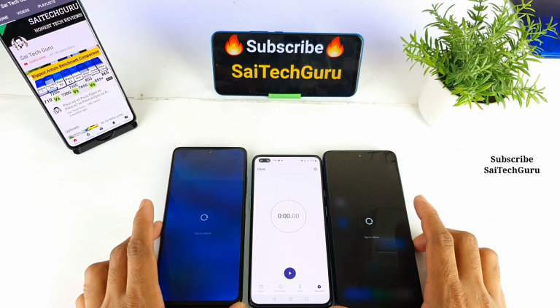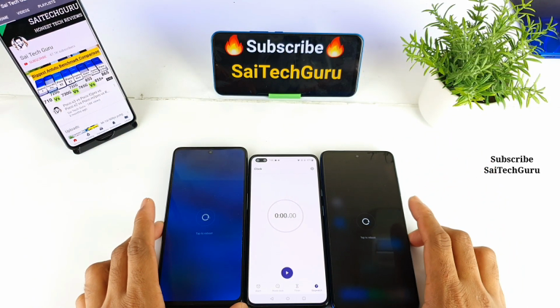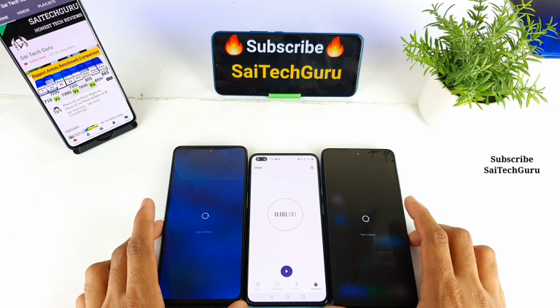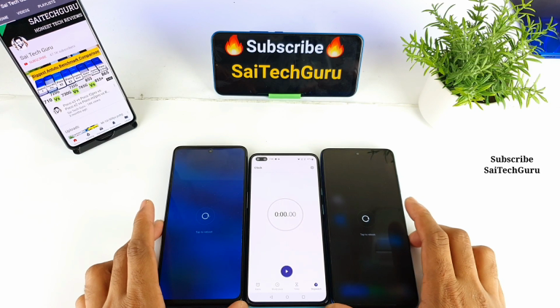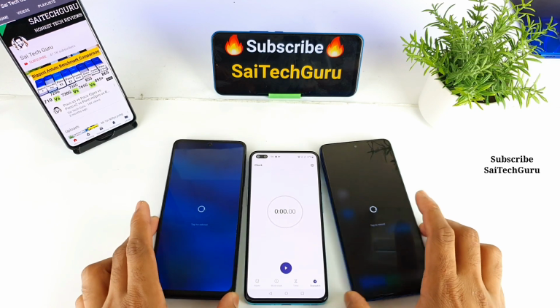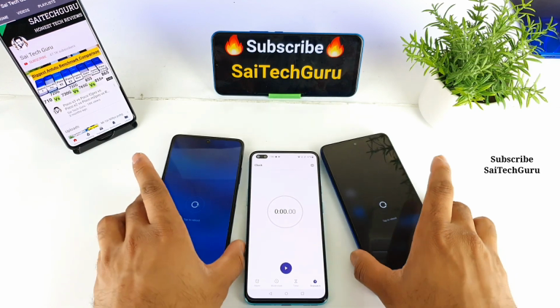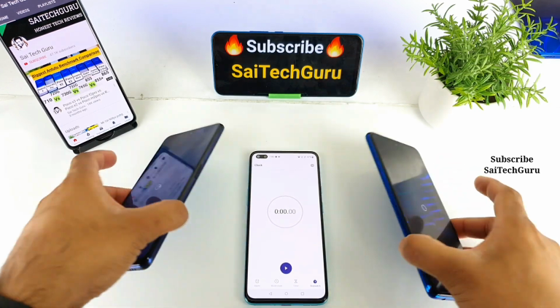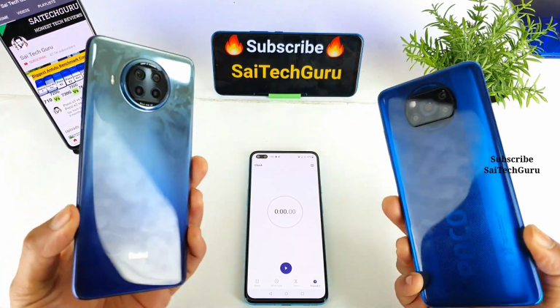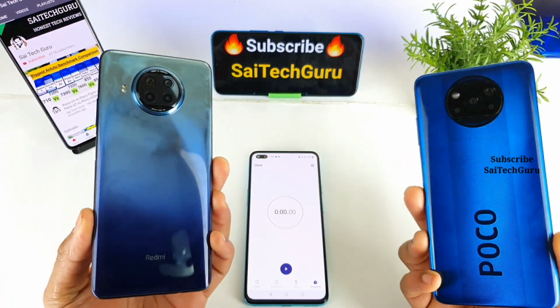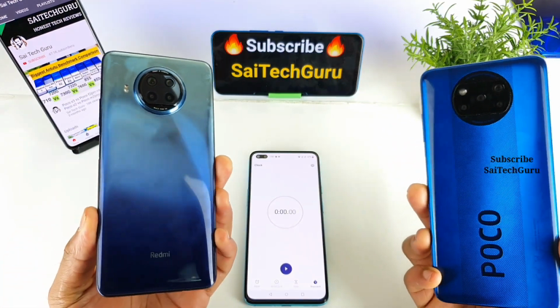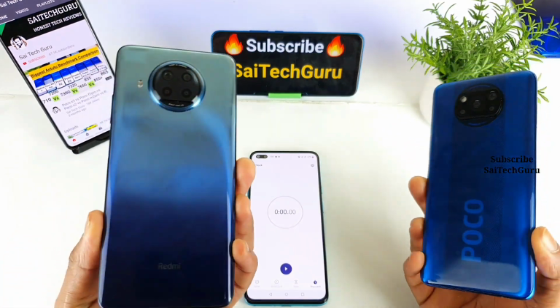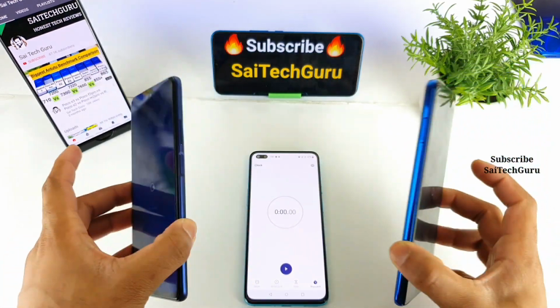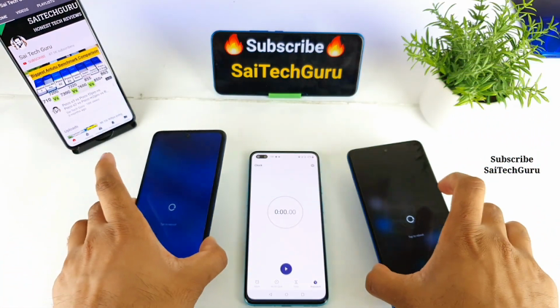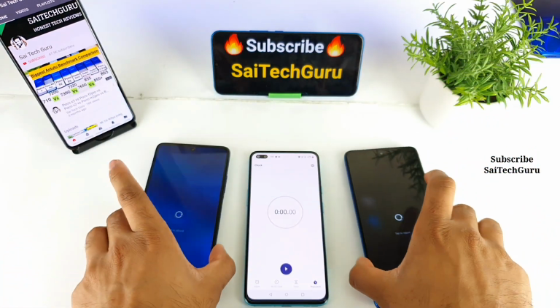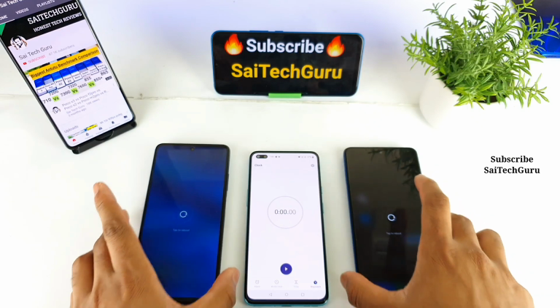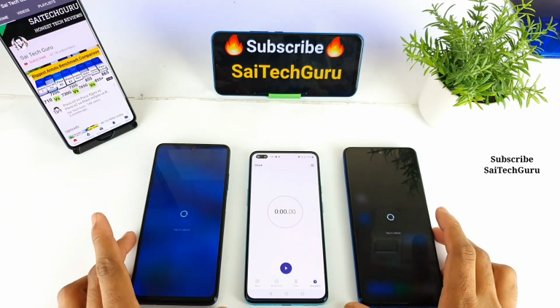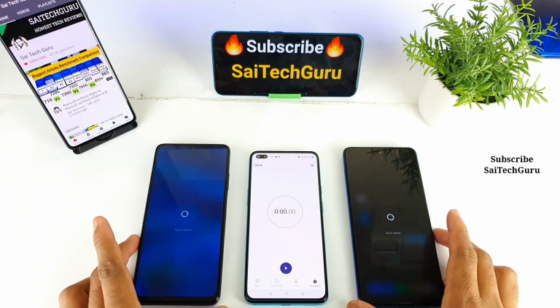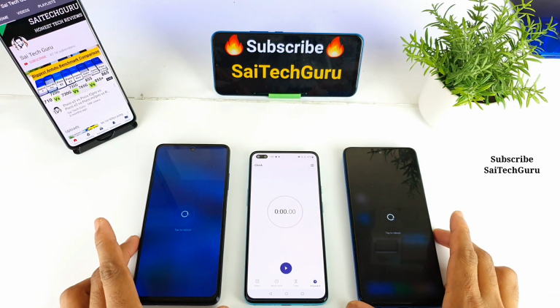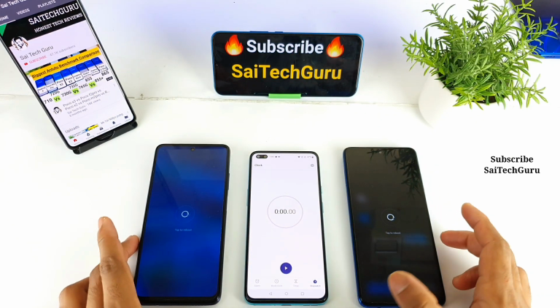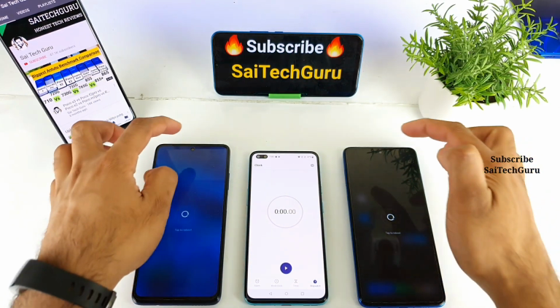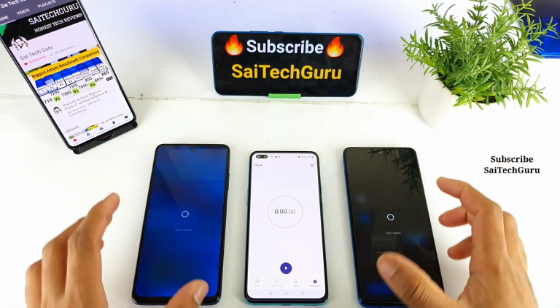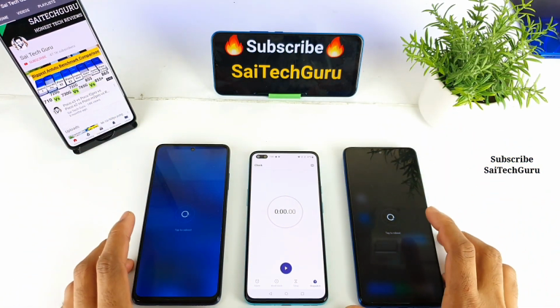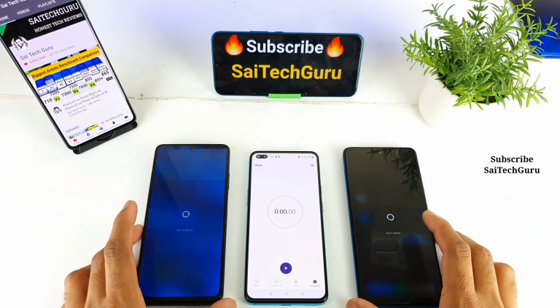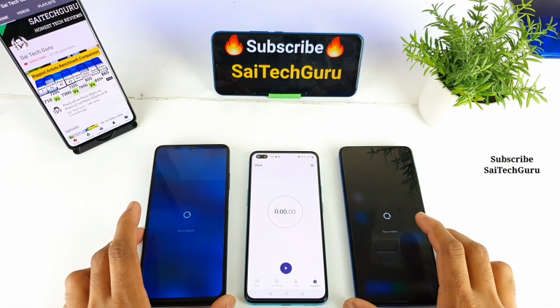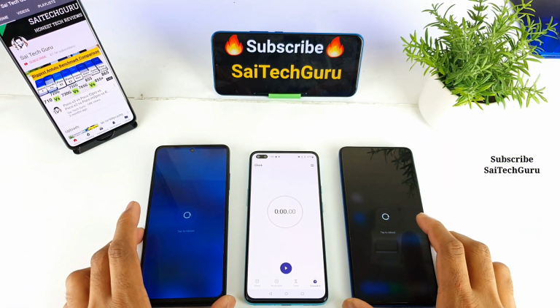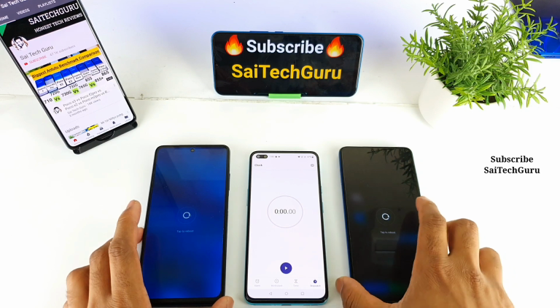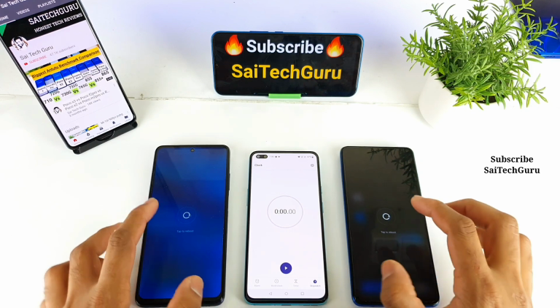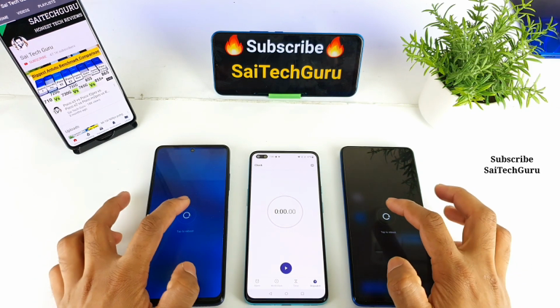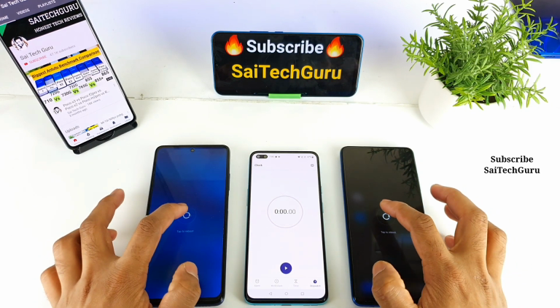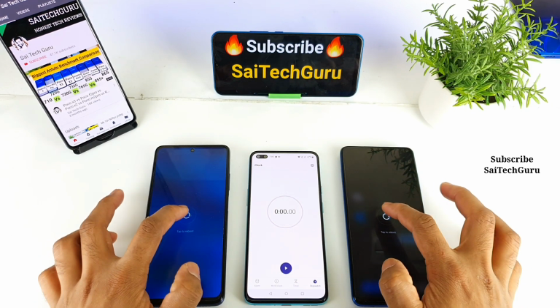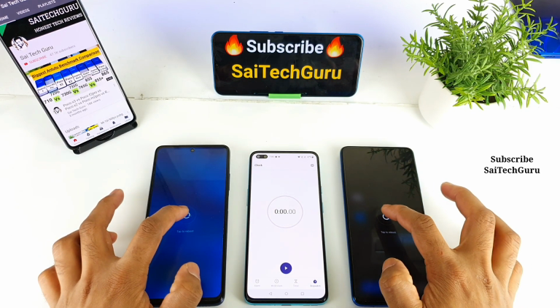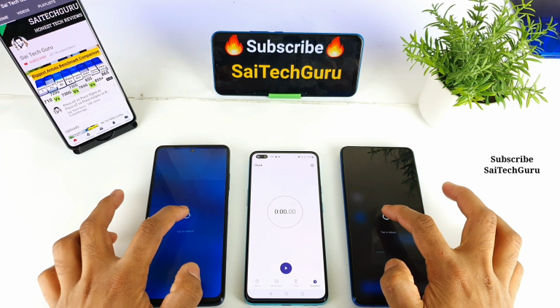Let's see which phone will actually reboot faster and show the display logo first. Both phones are really confusing because of this punch hole placement — both are having the same kind of punch hole. So let me try to start the reboot and press the stopwatch.